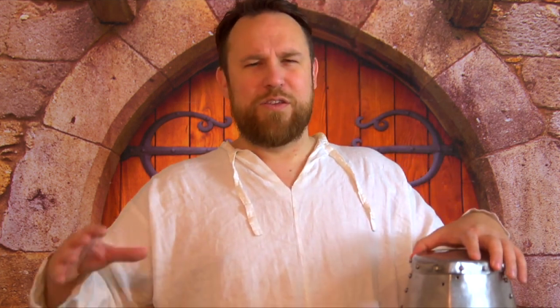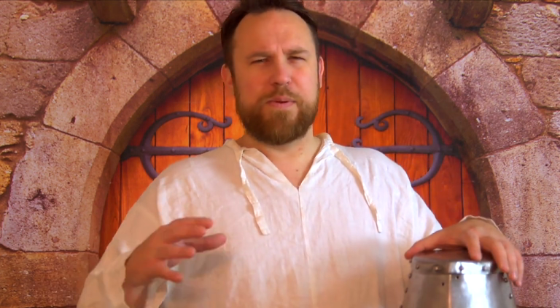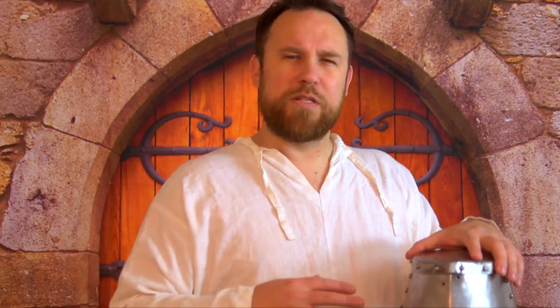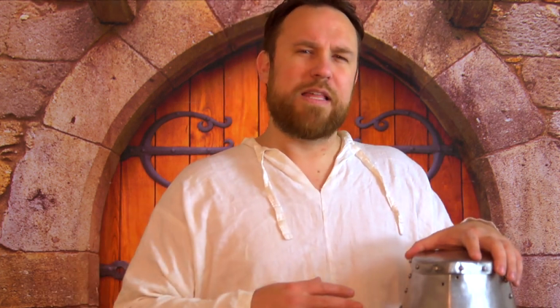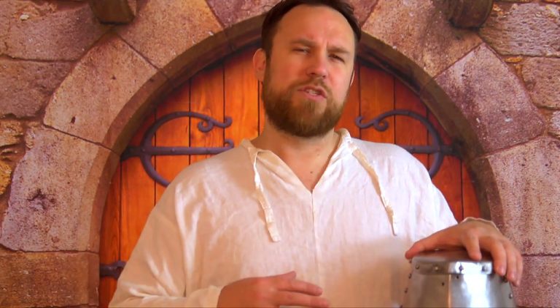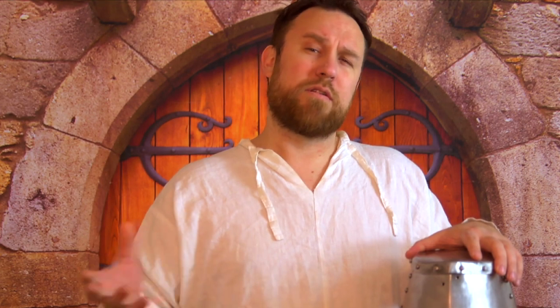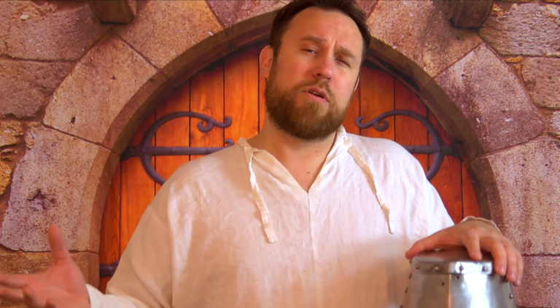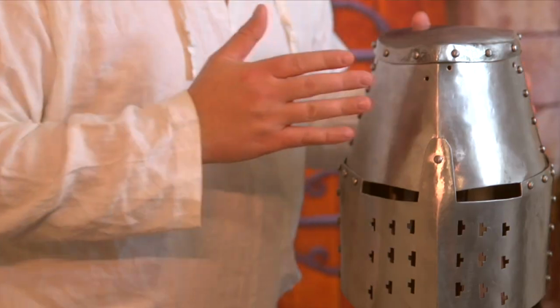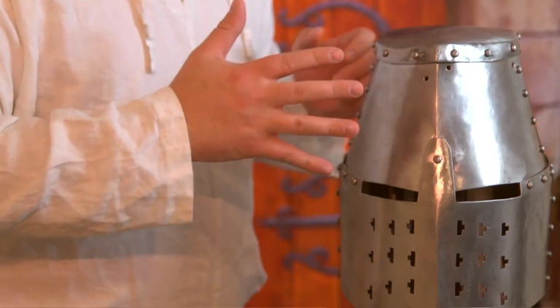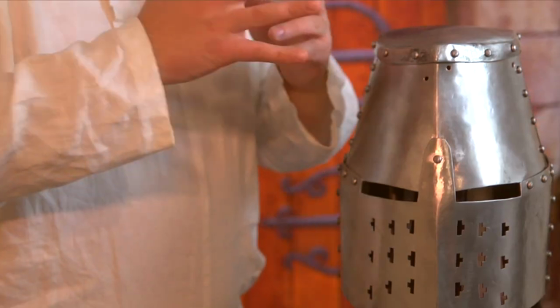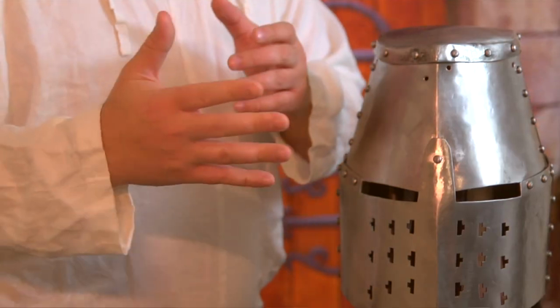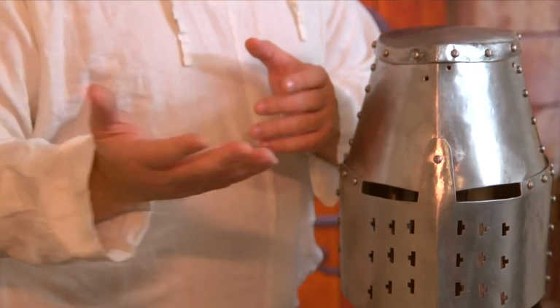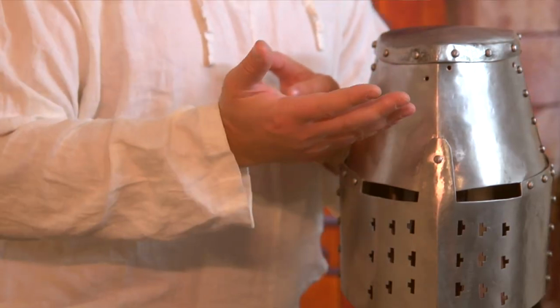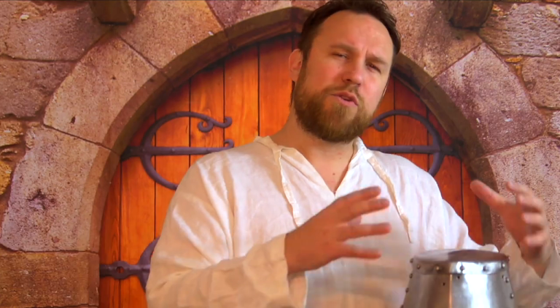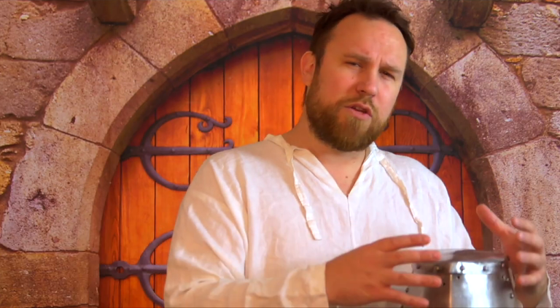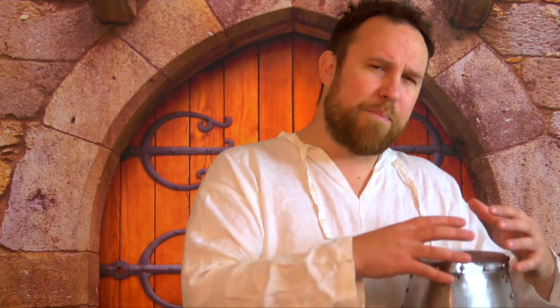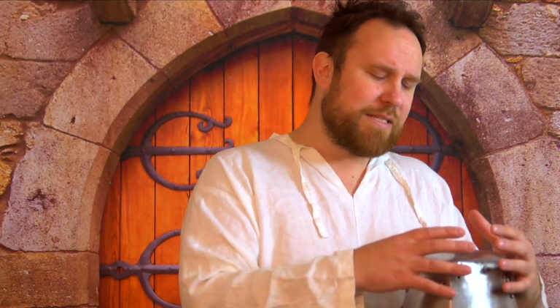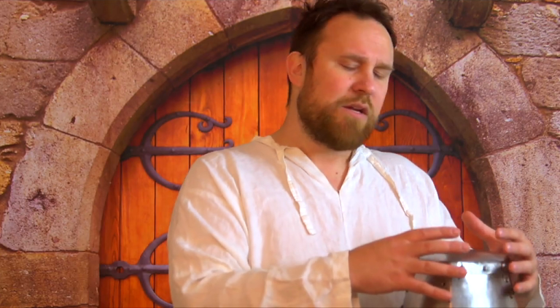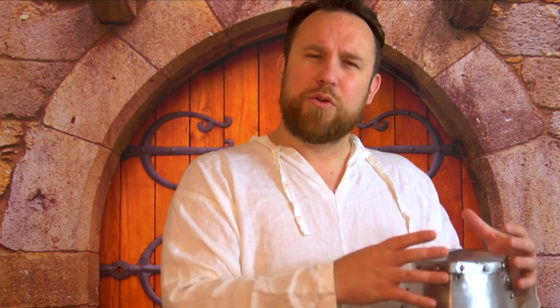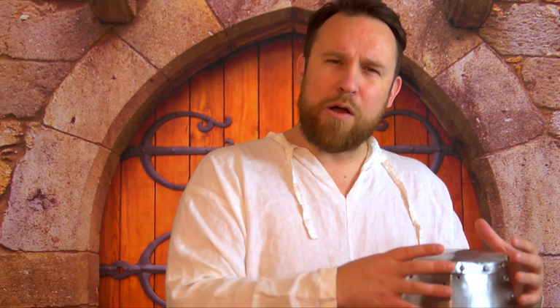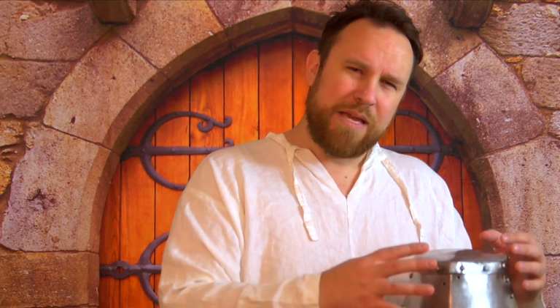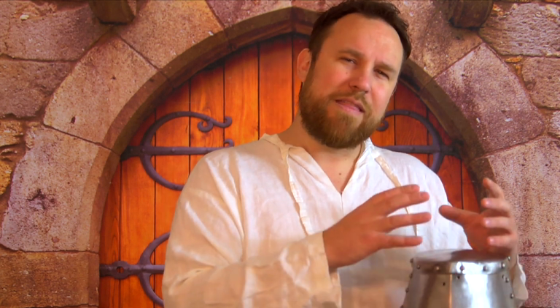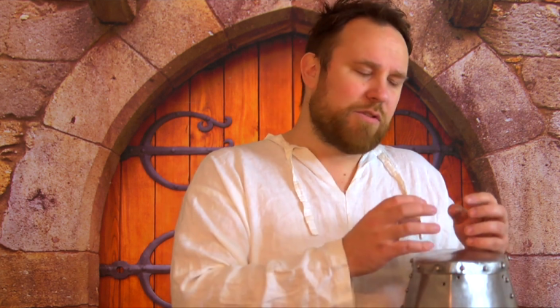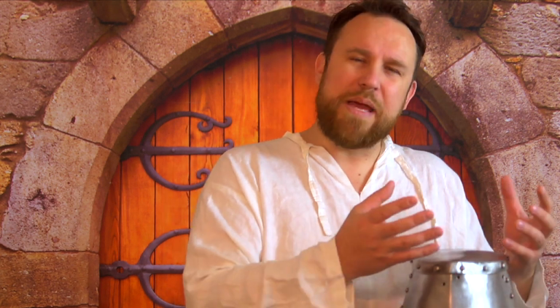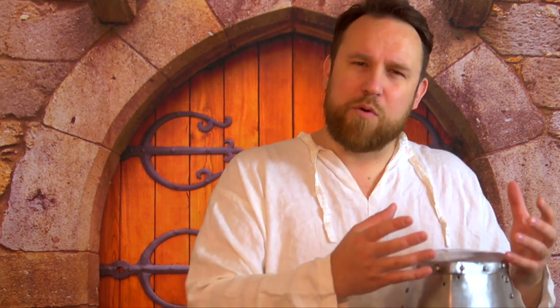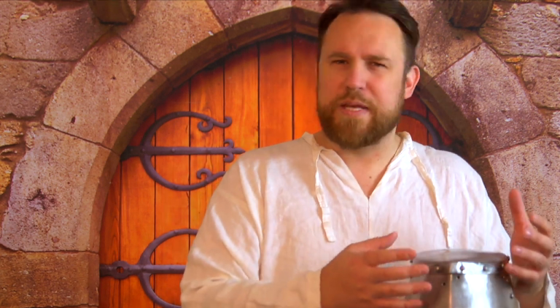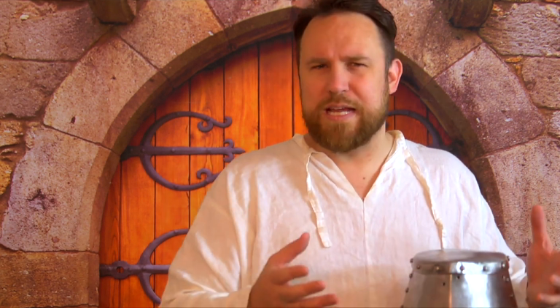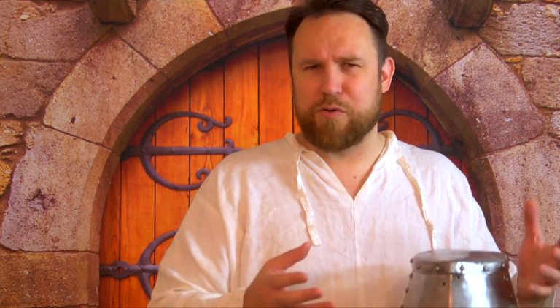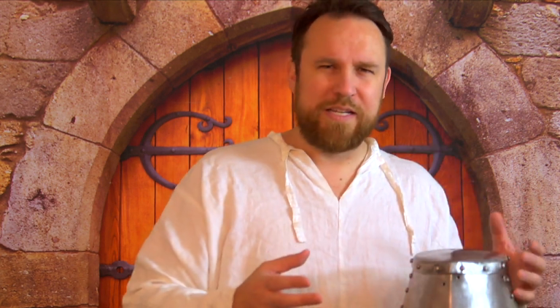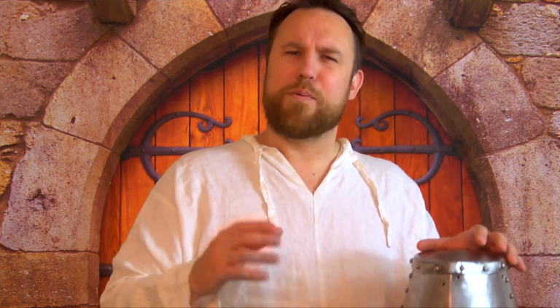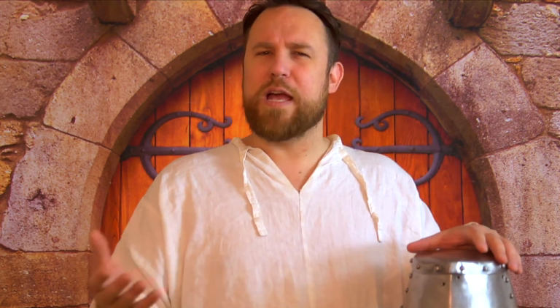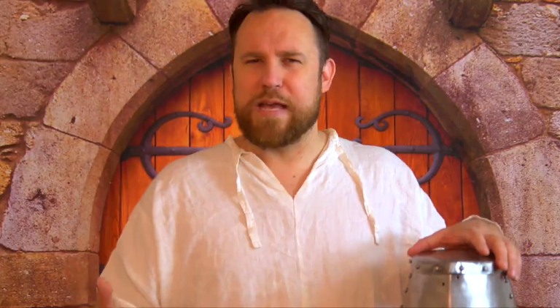You typically wear something like this during tournament. We've created the holes in the front, the back, and the sides to secure the base to the helm, and then to the base of course we can attach the crest. So I'm going to show you how to do that.